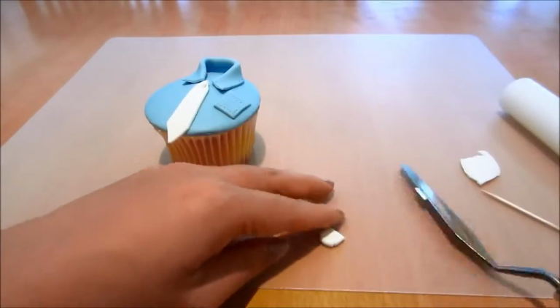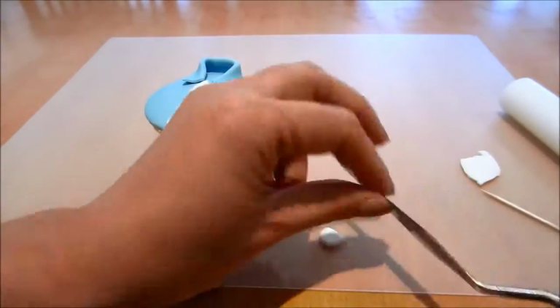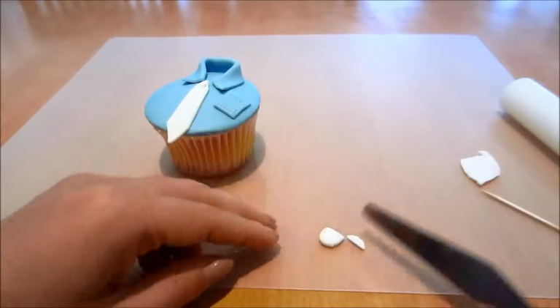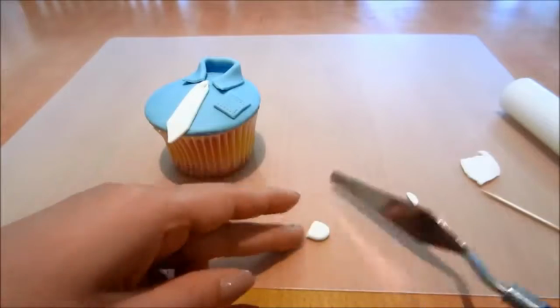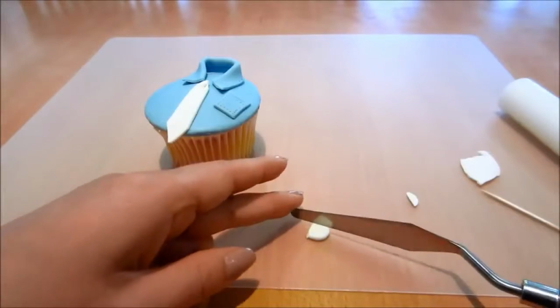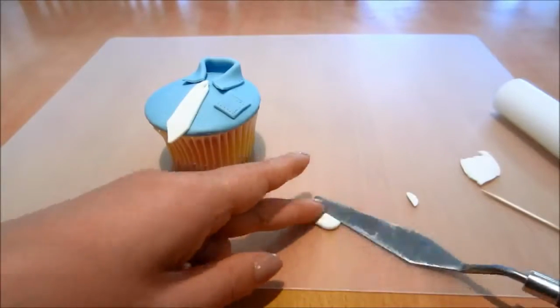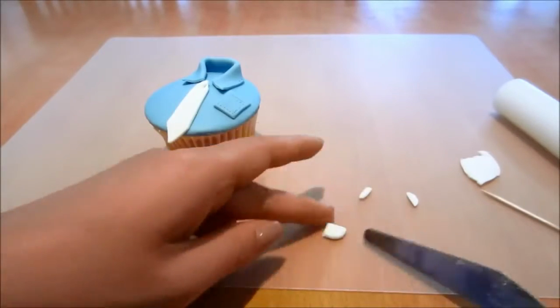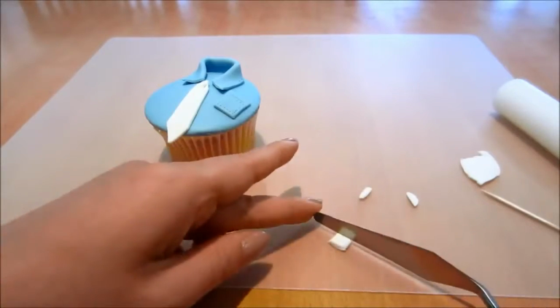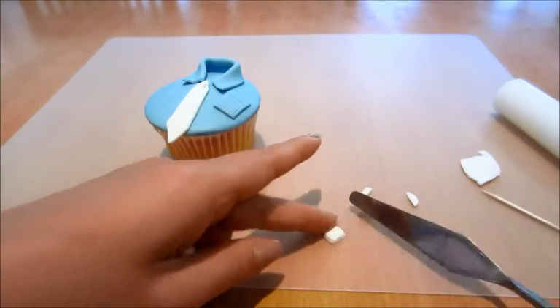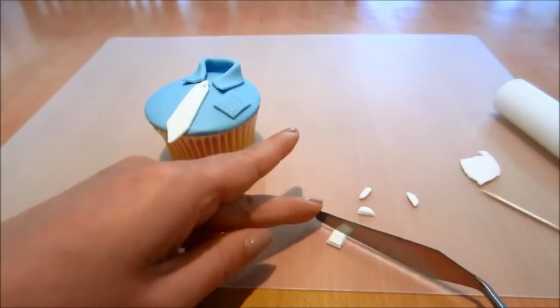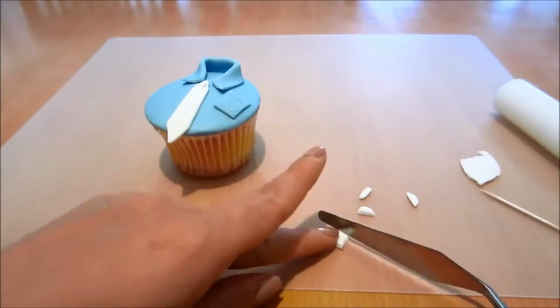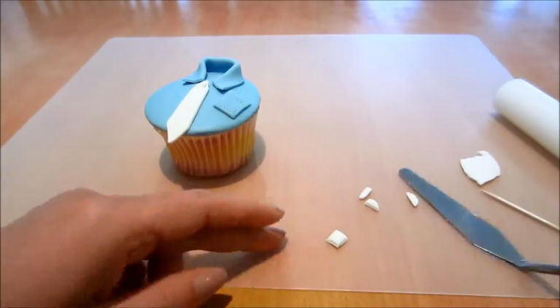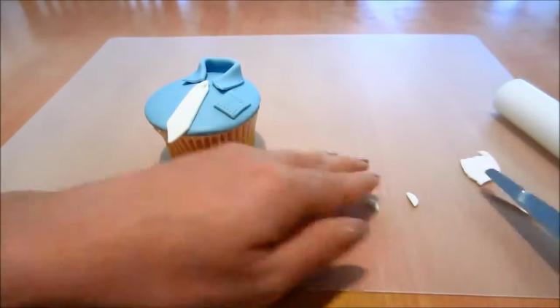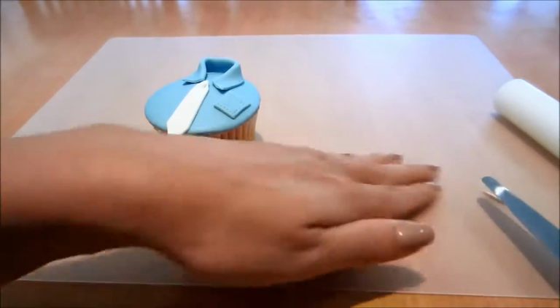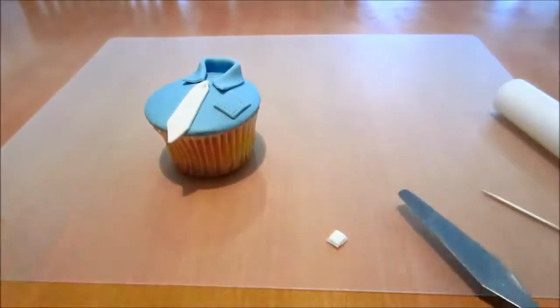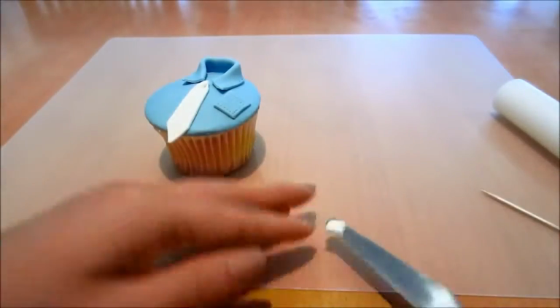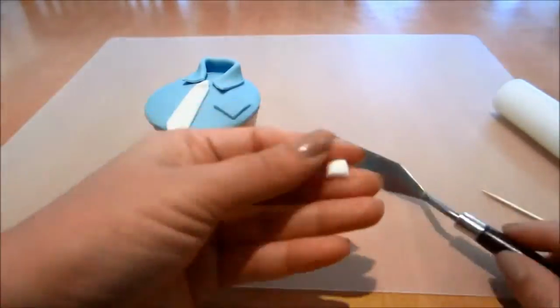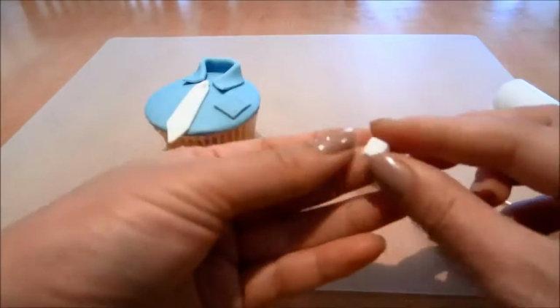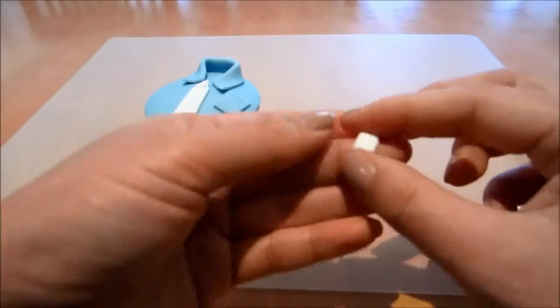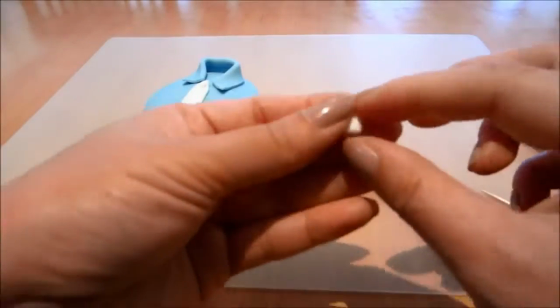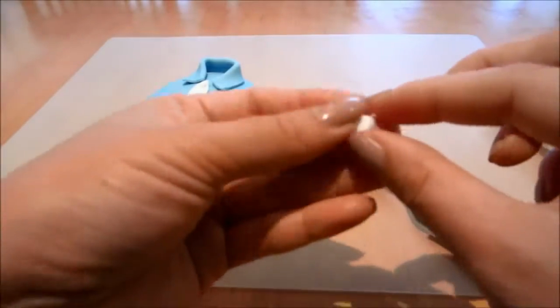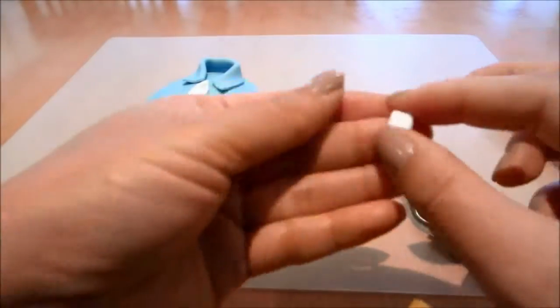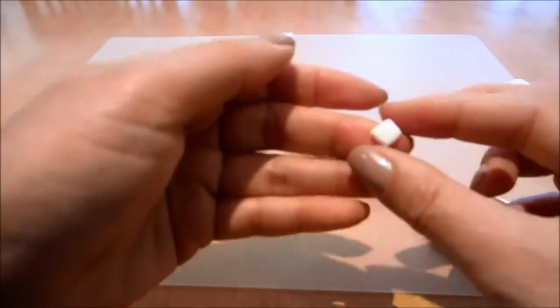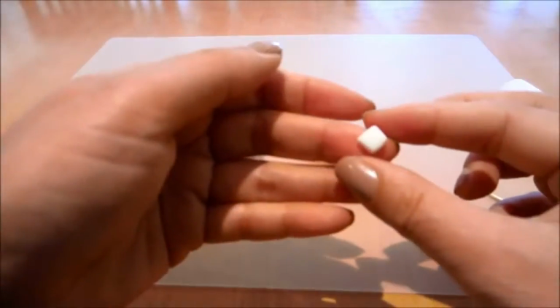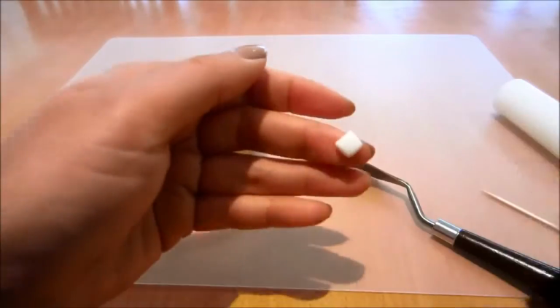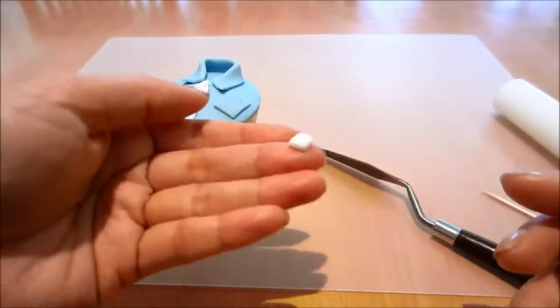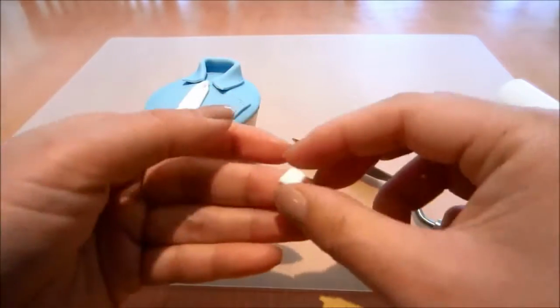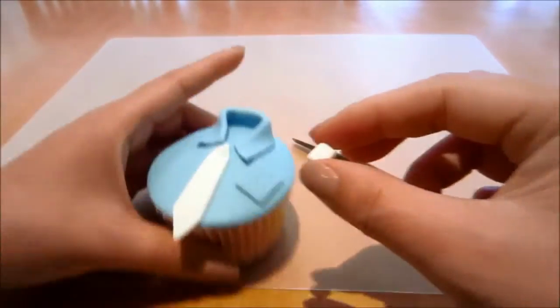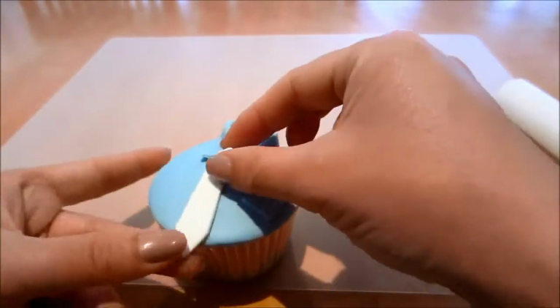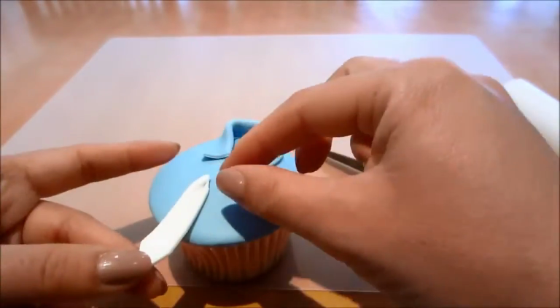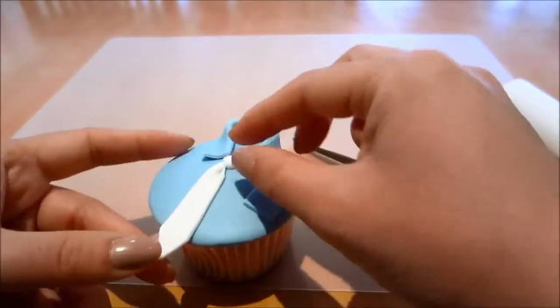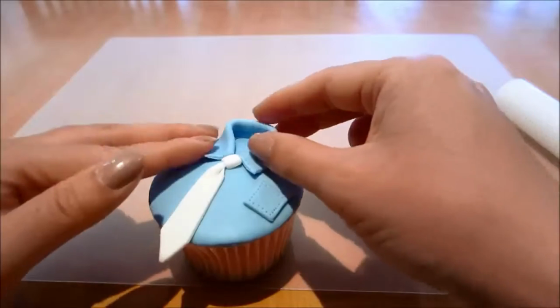I'm cutting out a little square, keeping it slightly thicker. Smoothing the edges over. And that will be the bit to finish my tie.